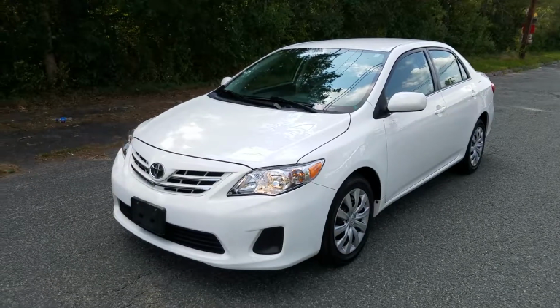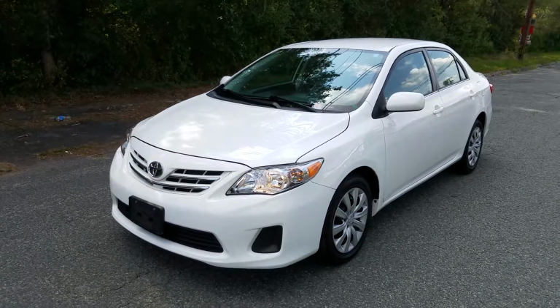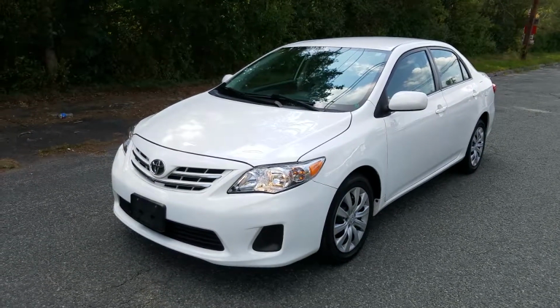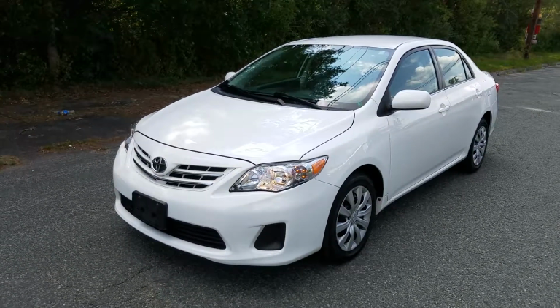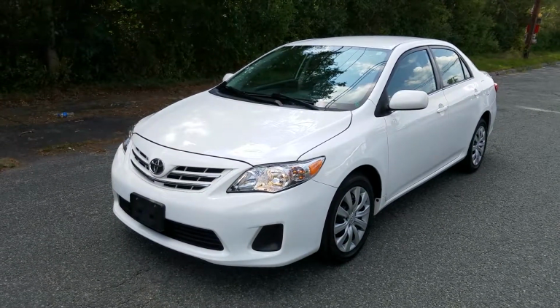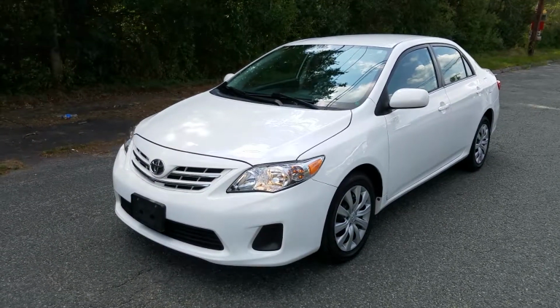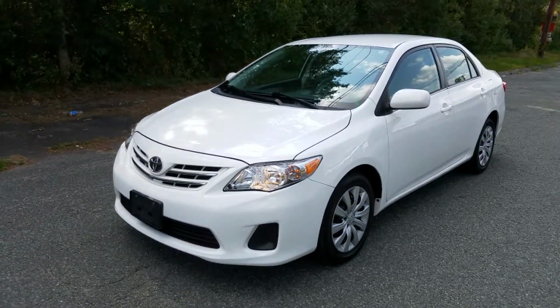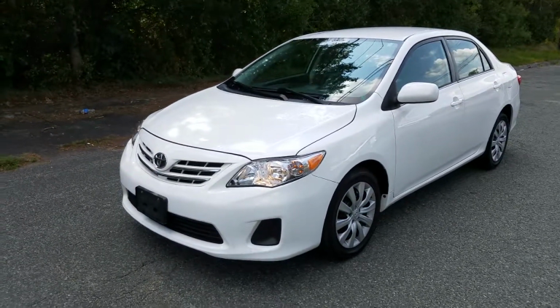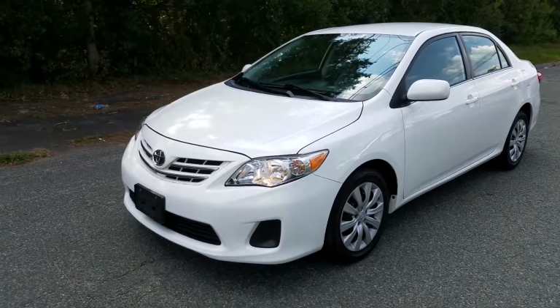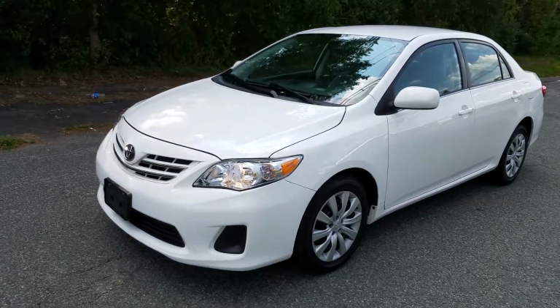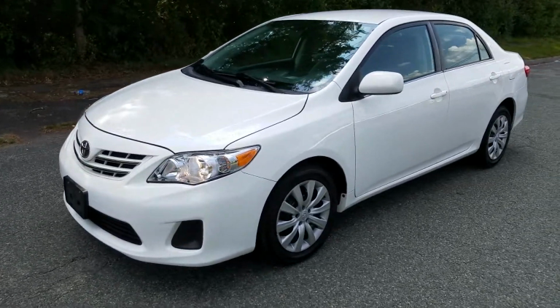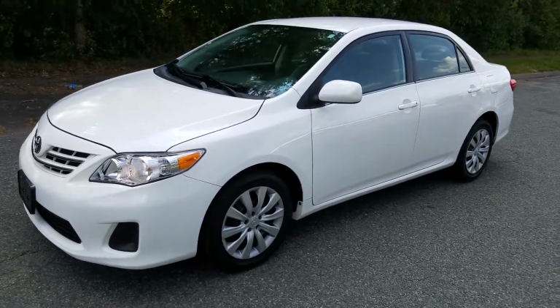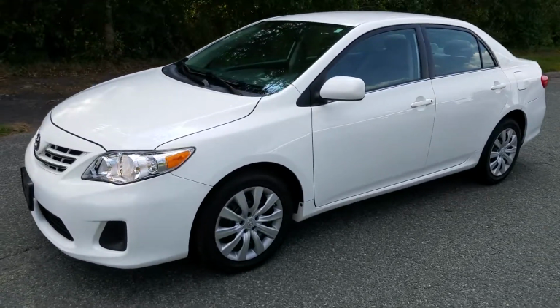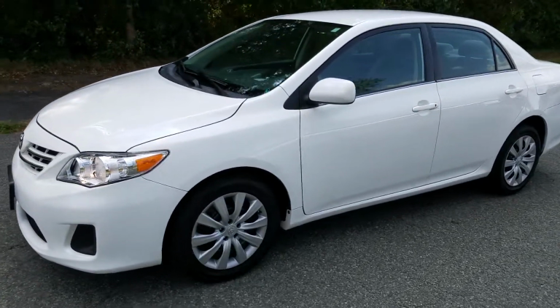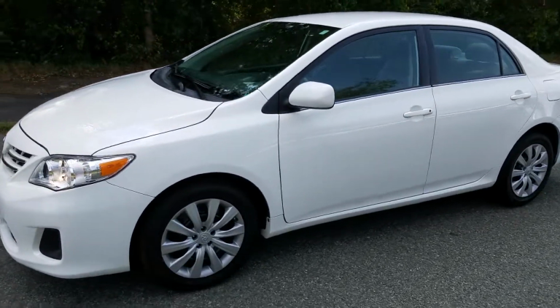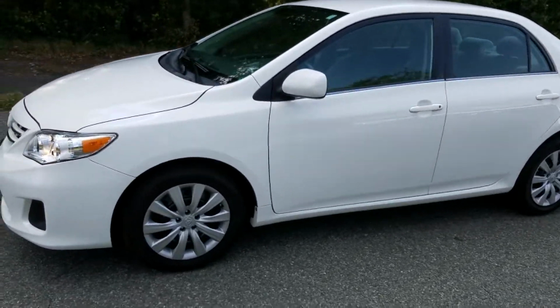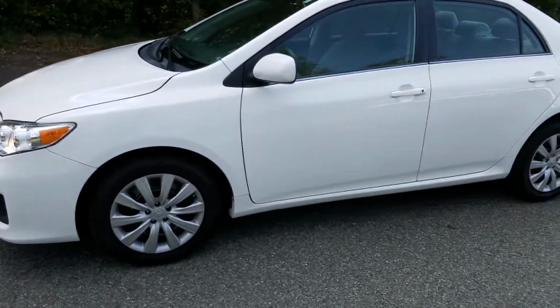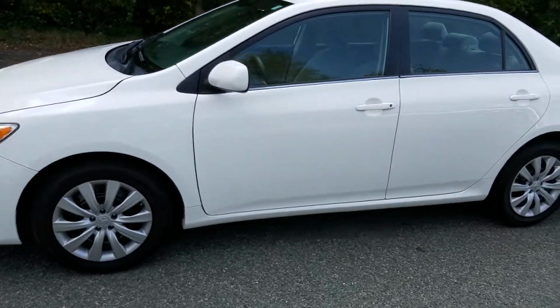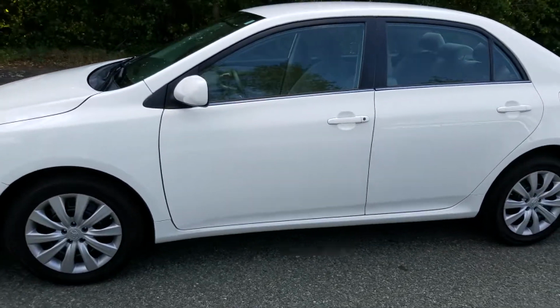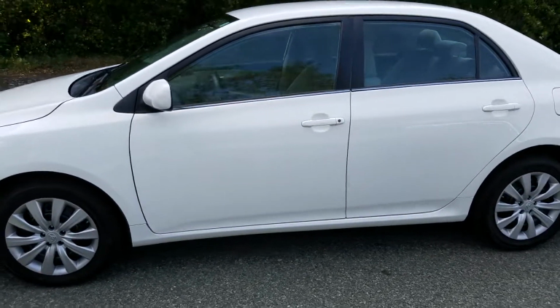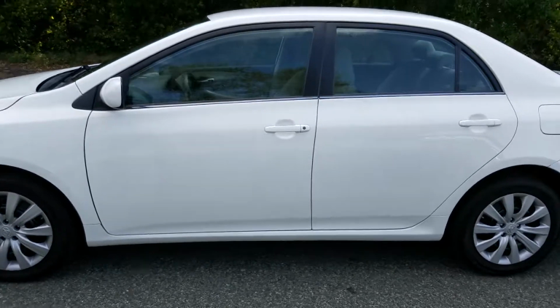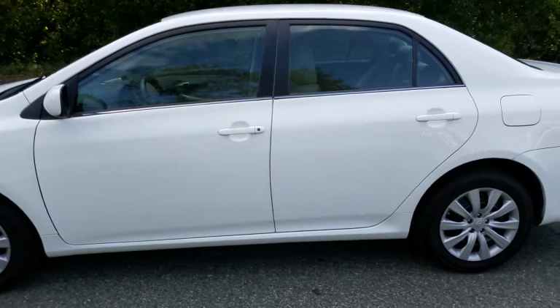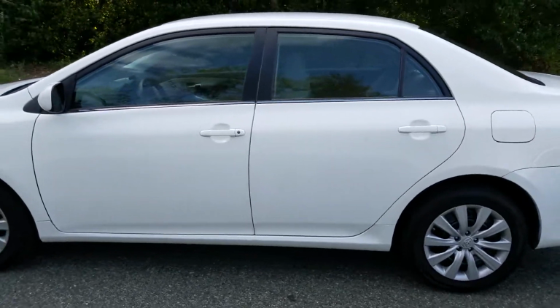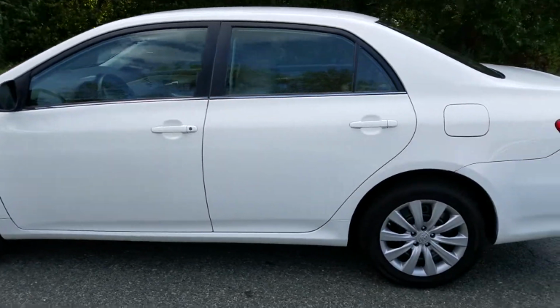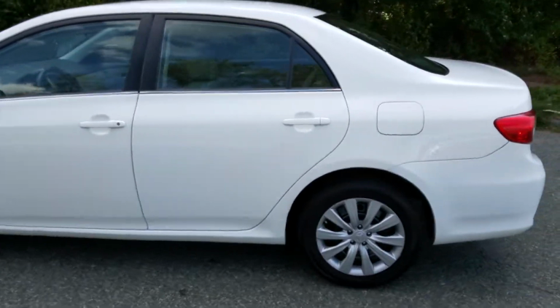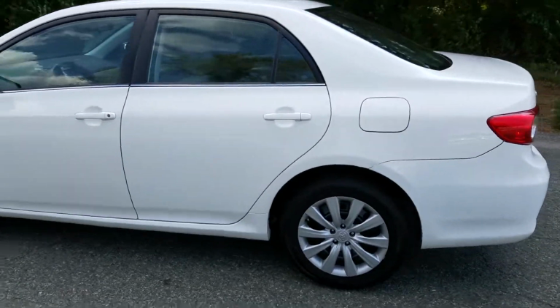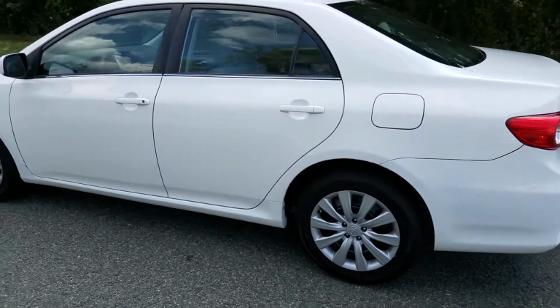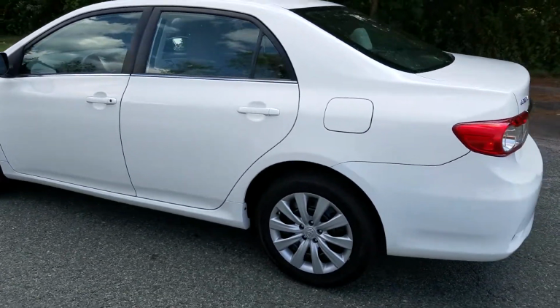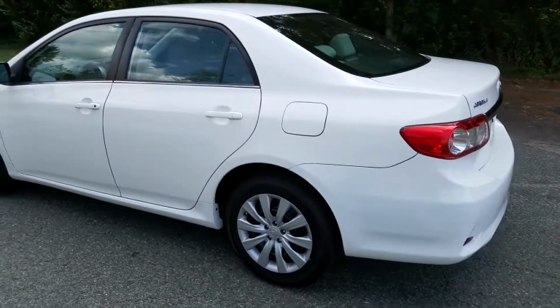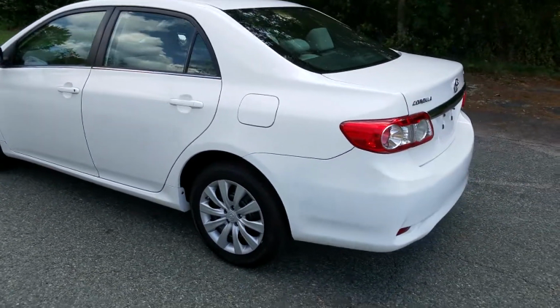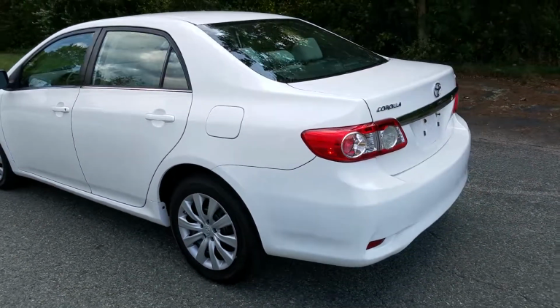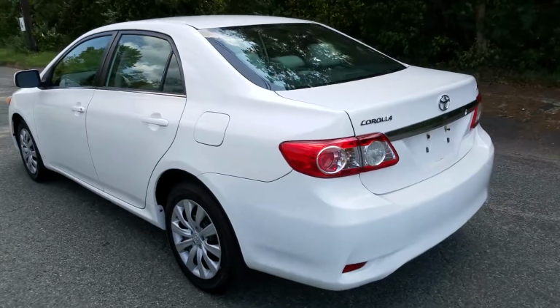Hi, this is a 2013 Toyota Corolla. This Corolla only has 55,000 miles and it really is in phenomenal shape inside and out. I'm going to give you a walk around of the body right now.